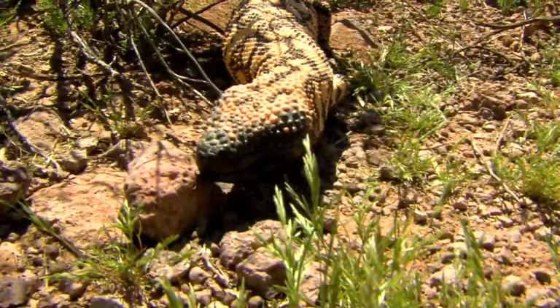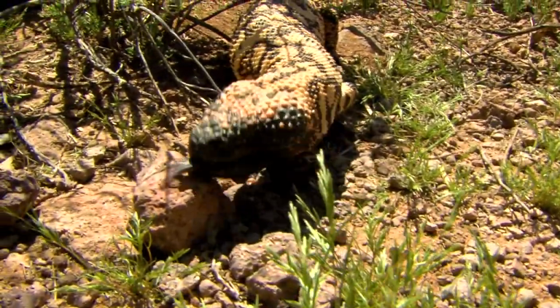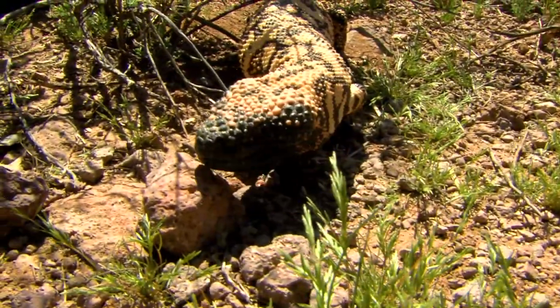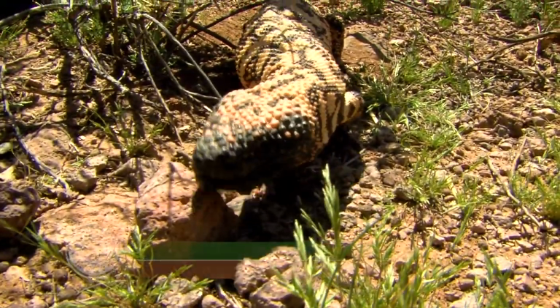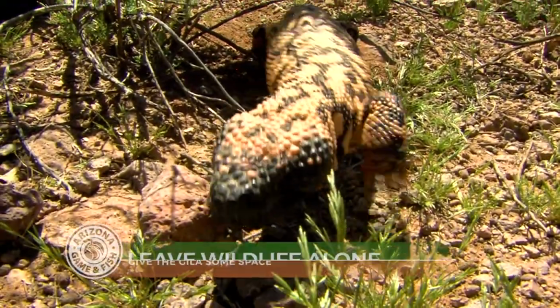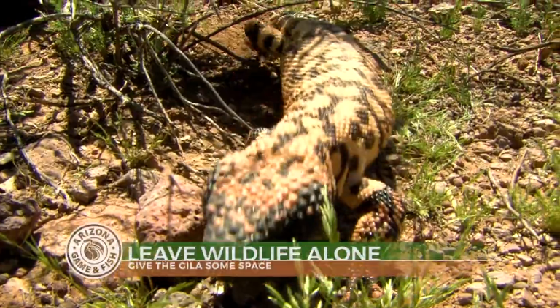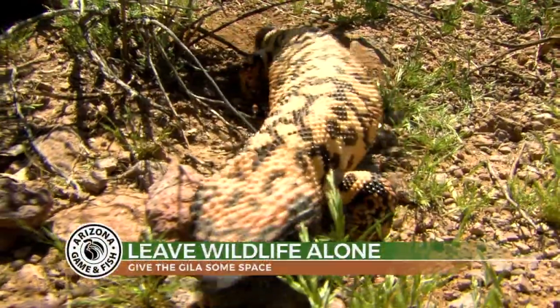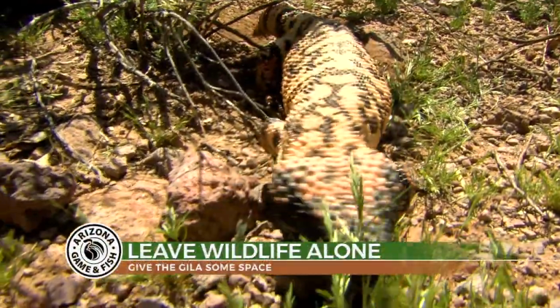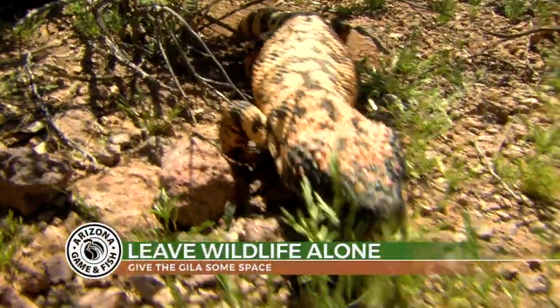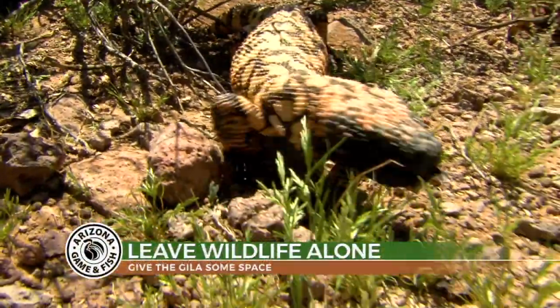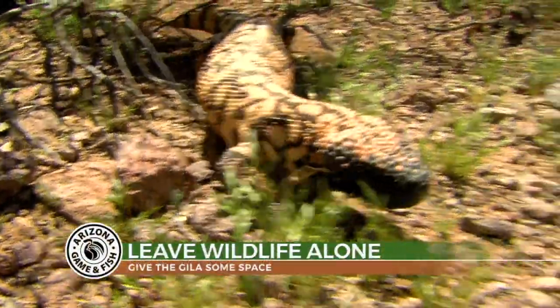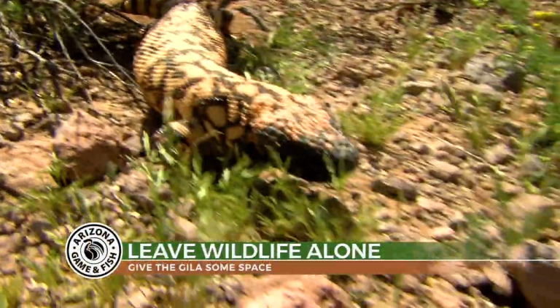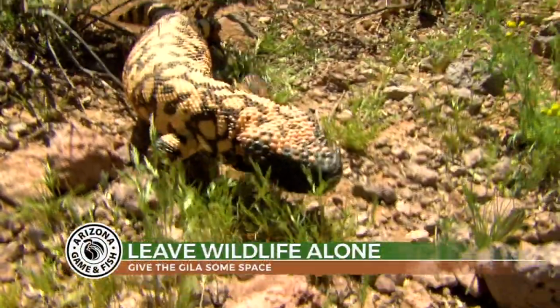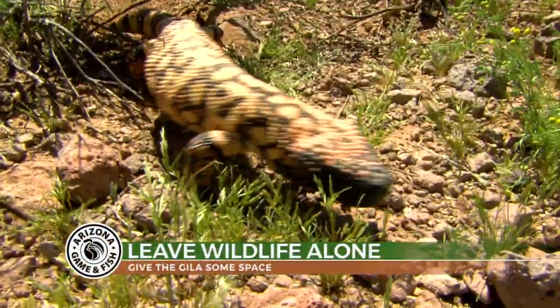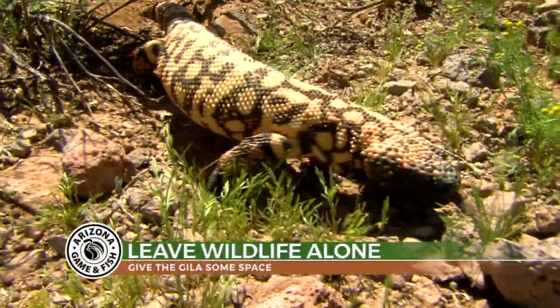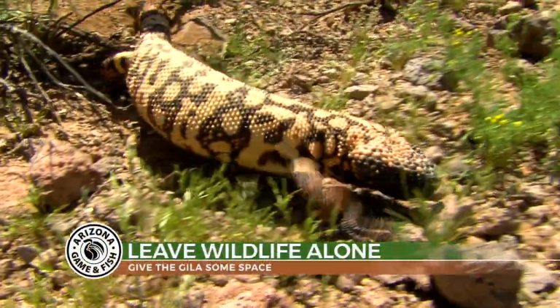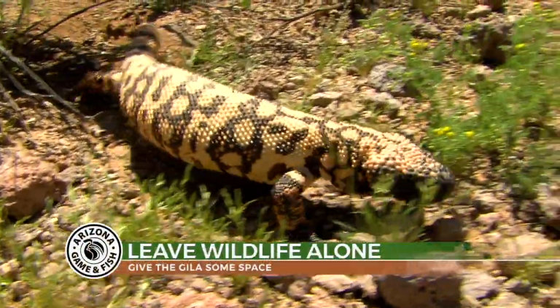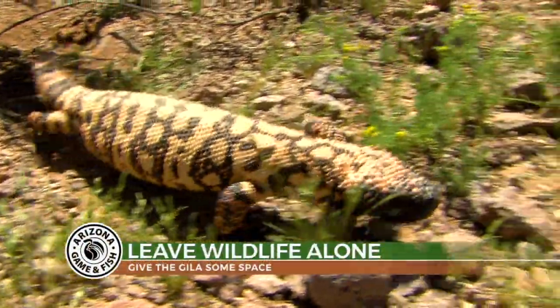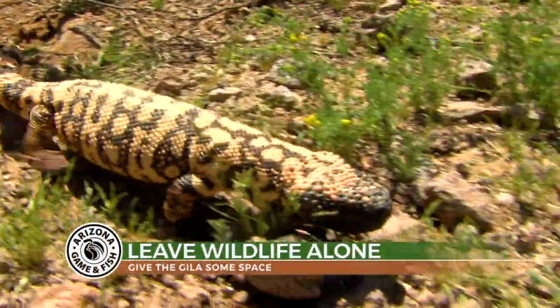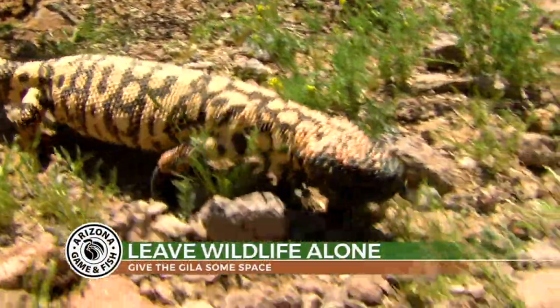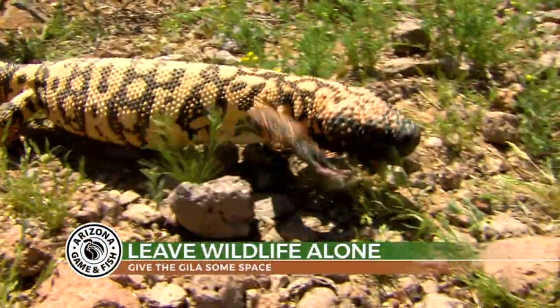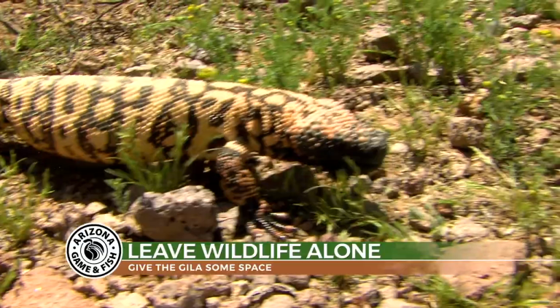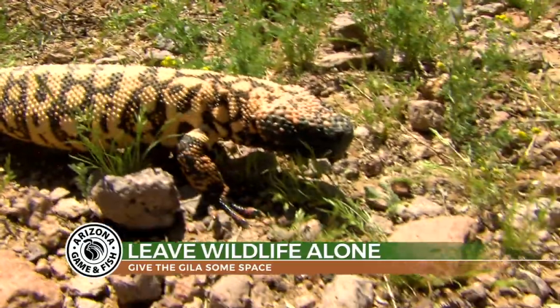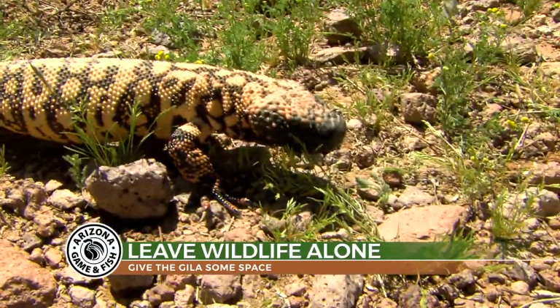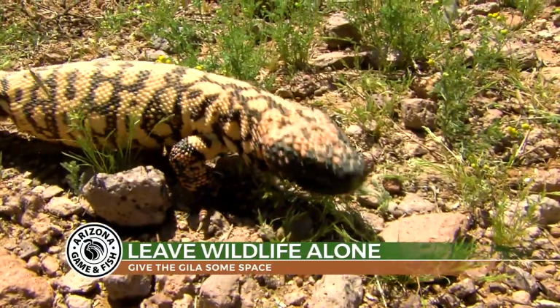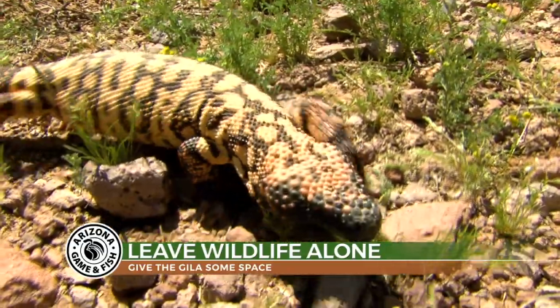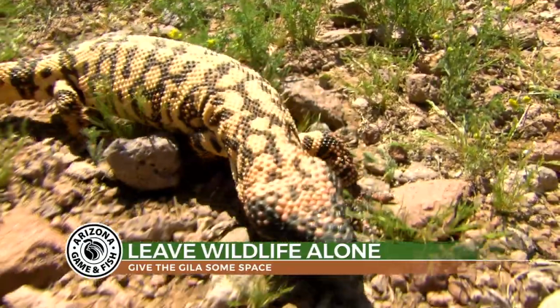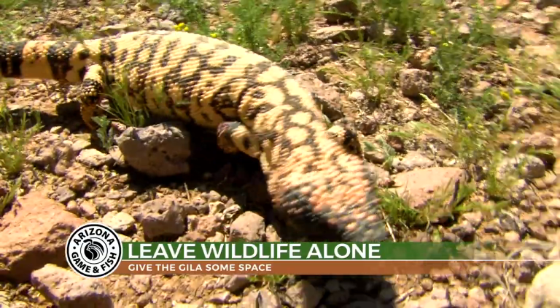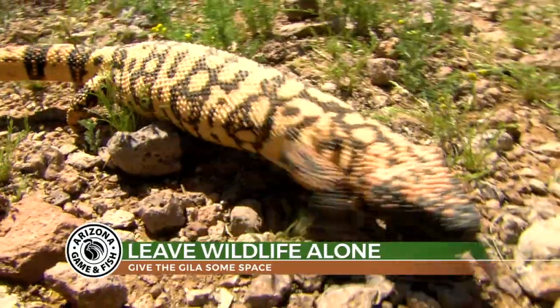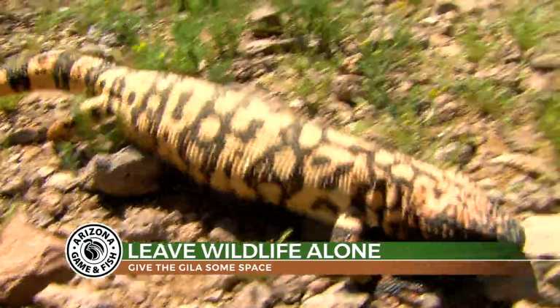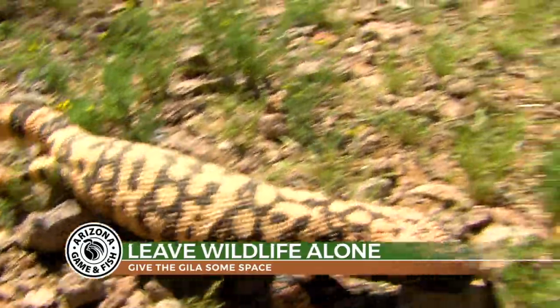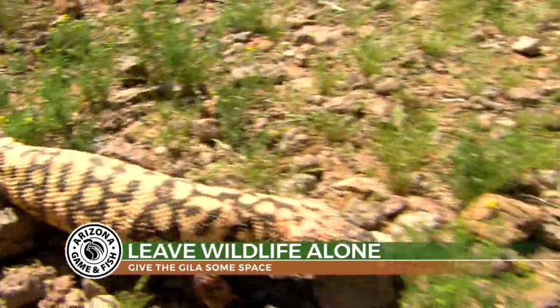So just like every other wild animal, if you are lucky enough to spot one, just watch it with your eyes and leave it undisturbed.